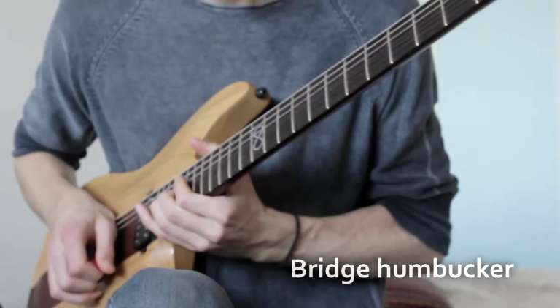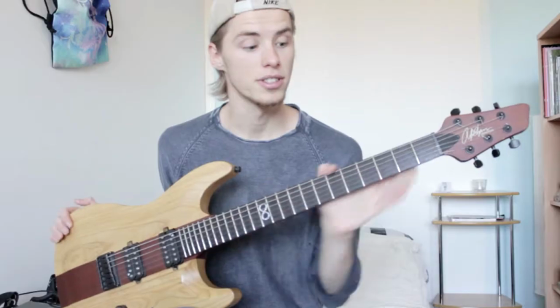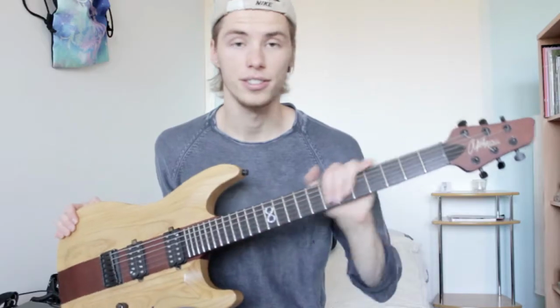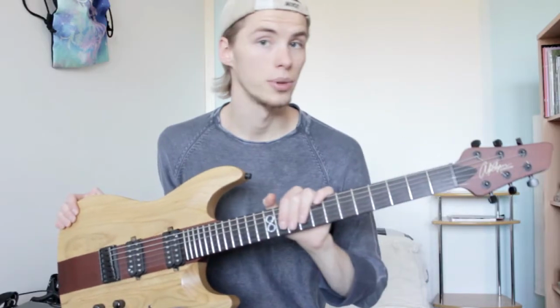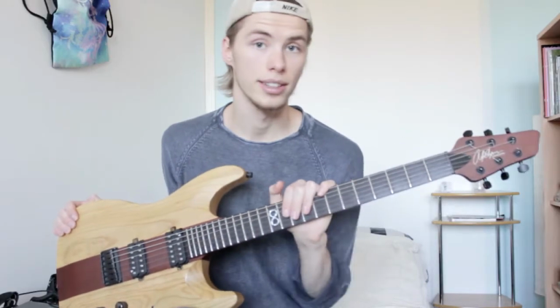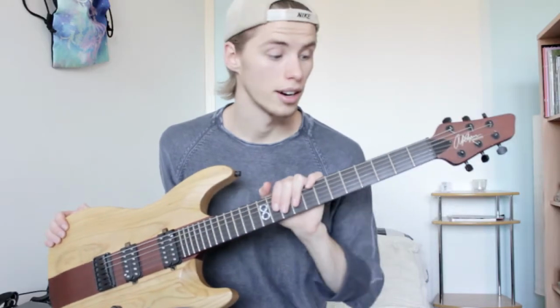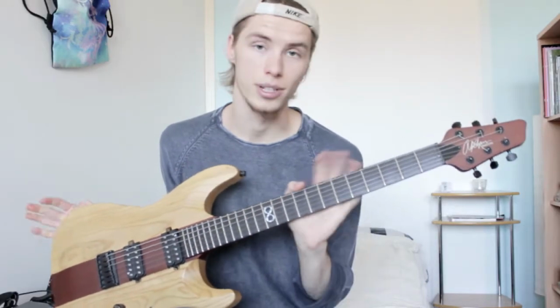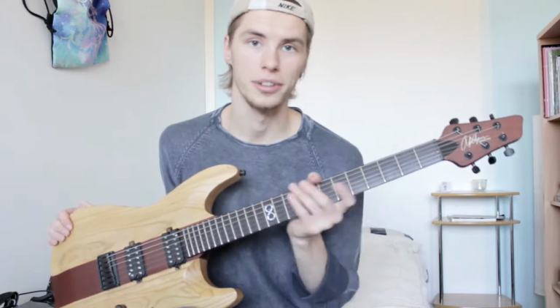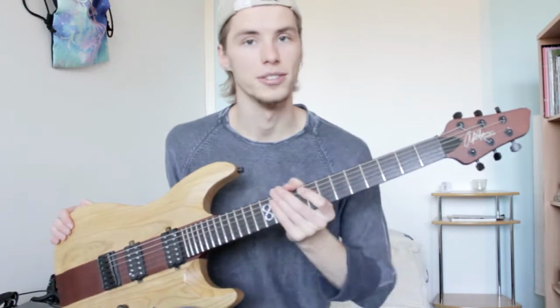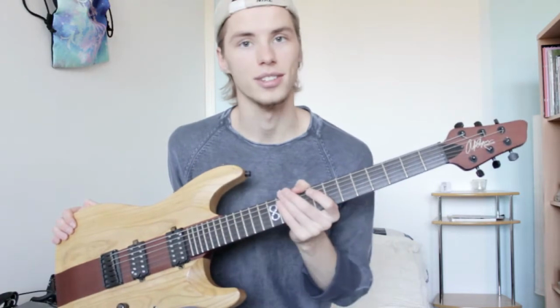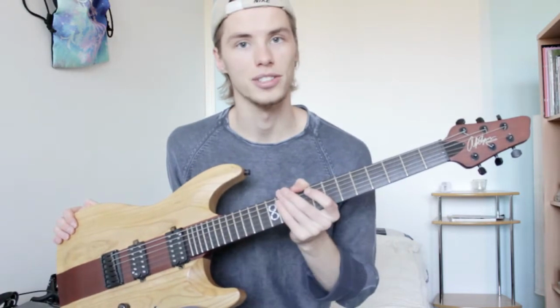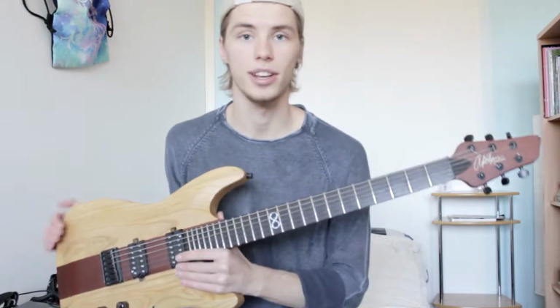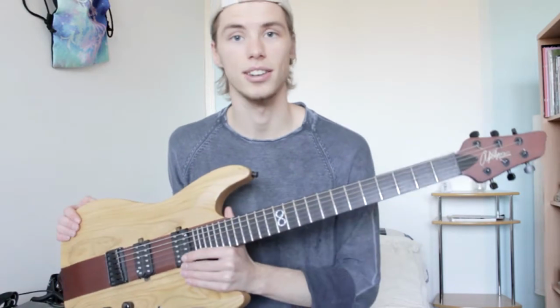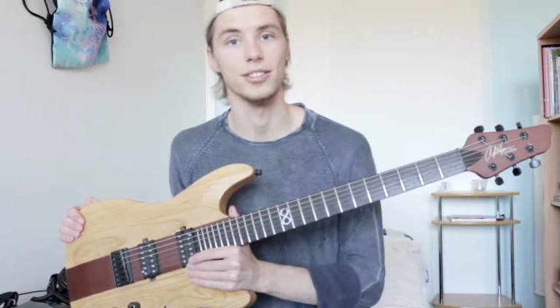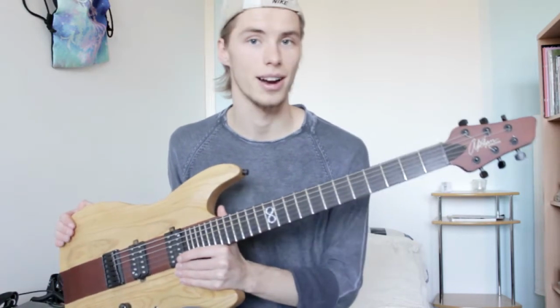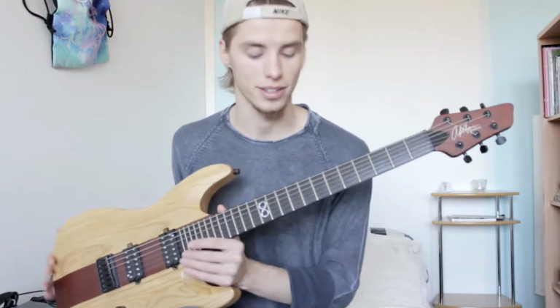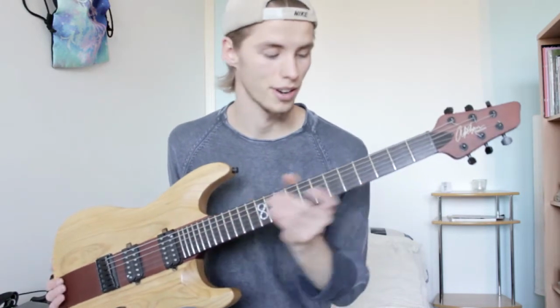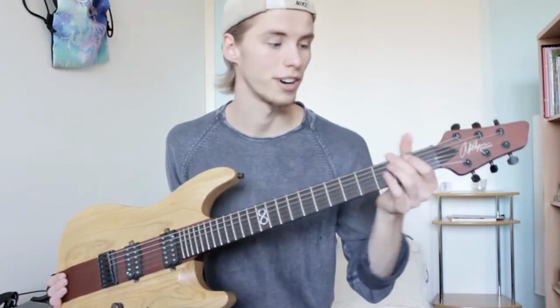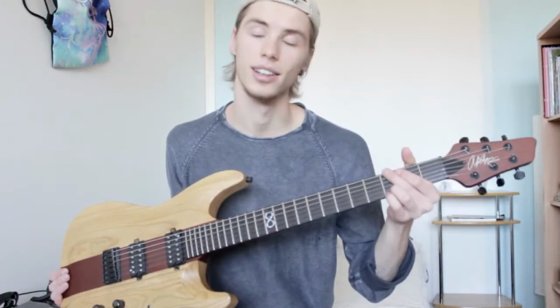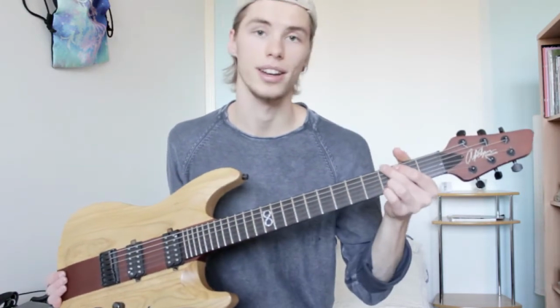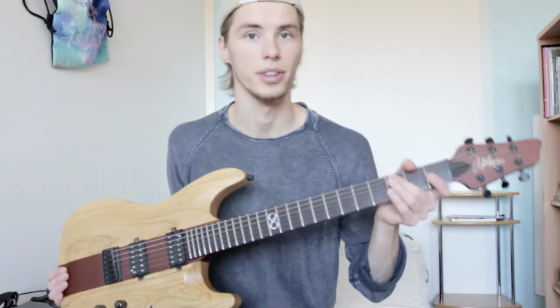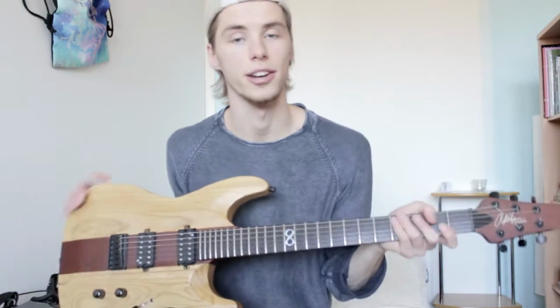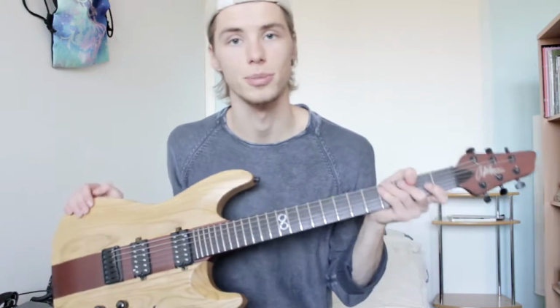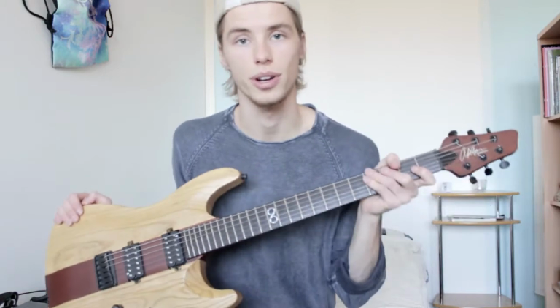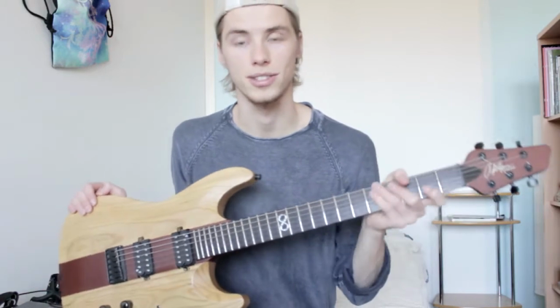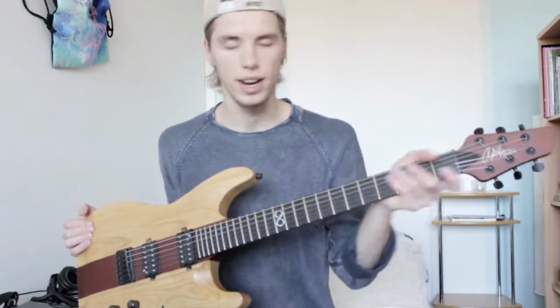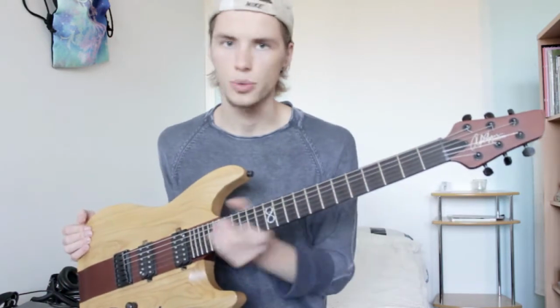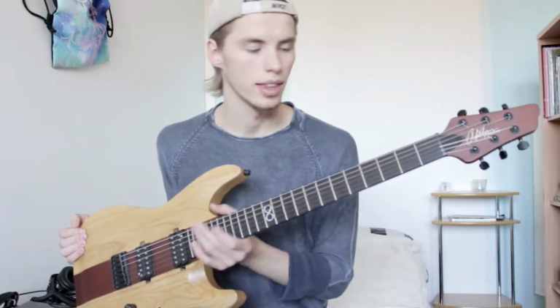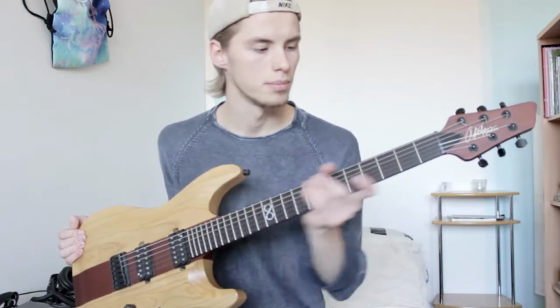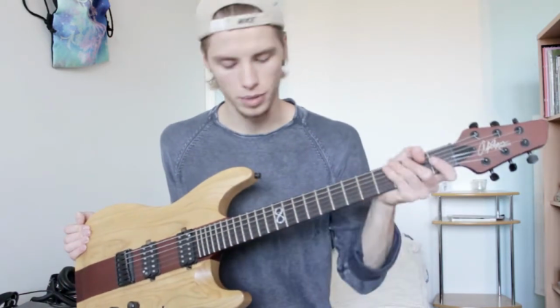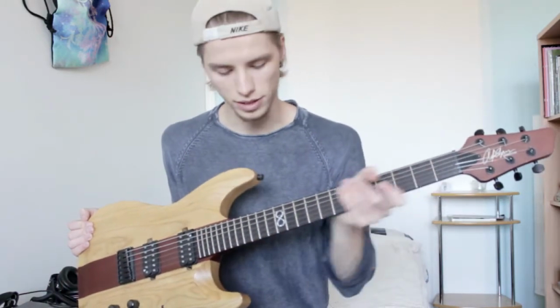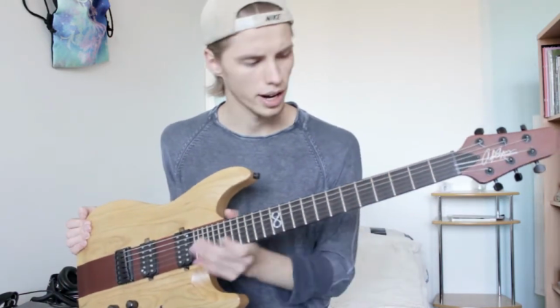First off, it's a really great guitar, otherwise I wouldn't have used it so much. It's pretty easy to get a good setup on it, fairly low action without any noticeable string buzz. The neck is really thin, but it feels great.